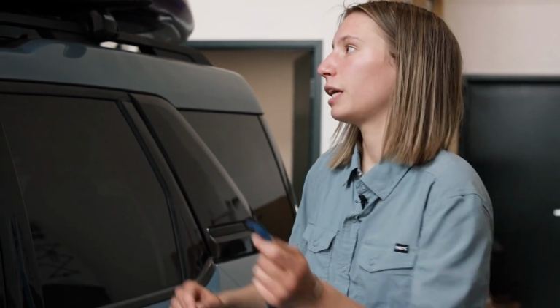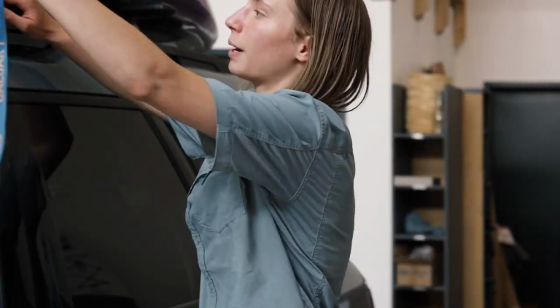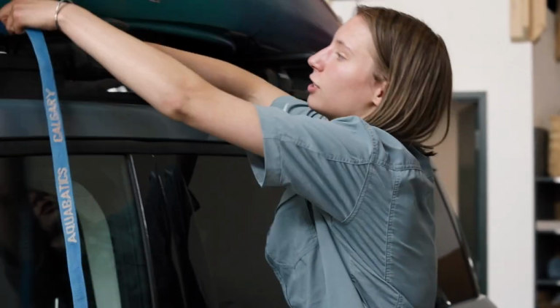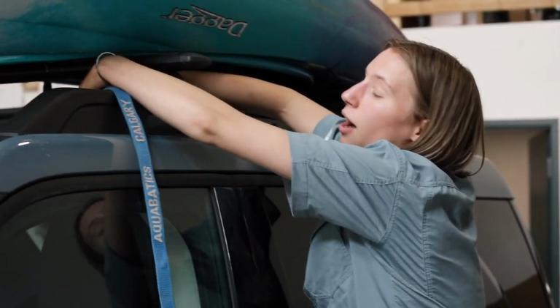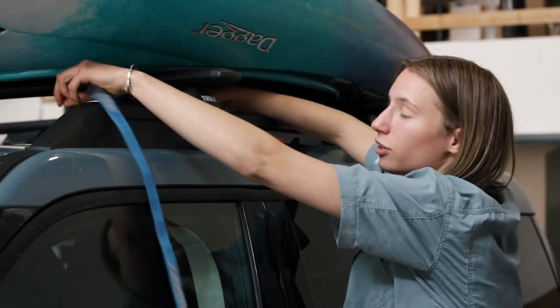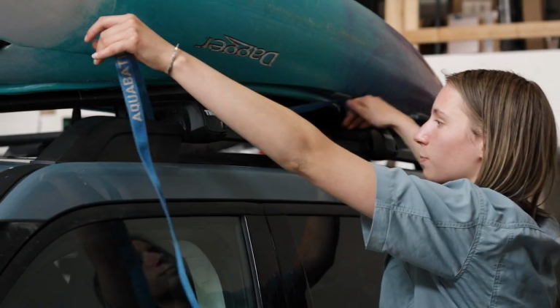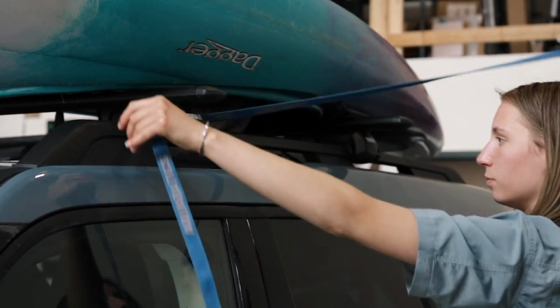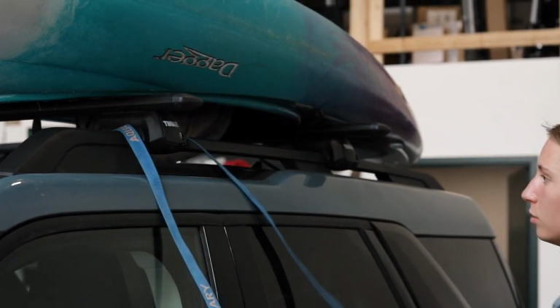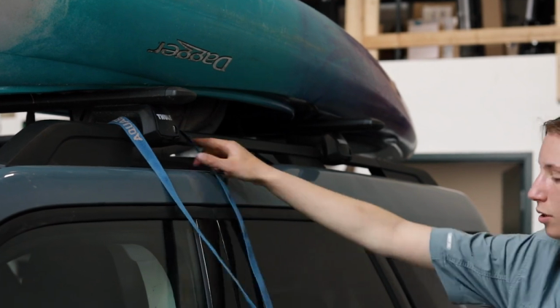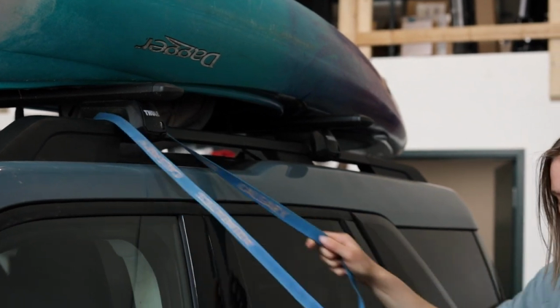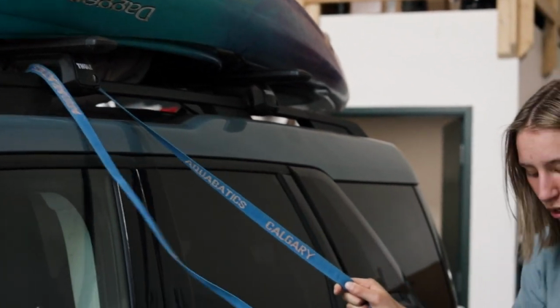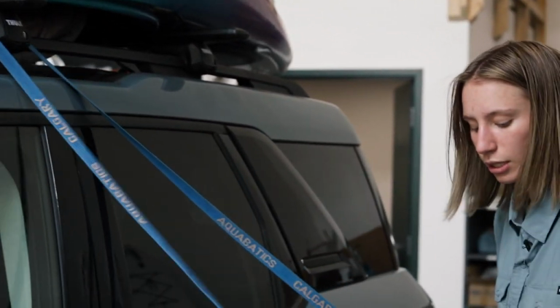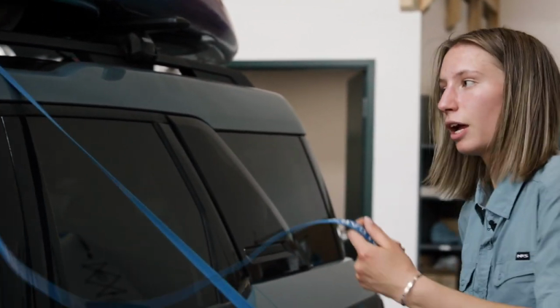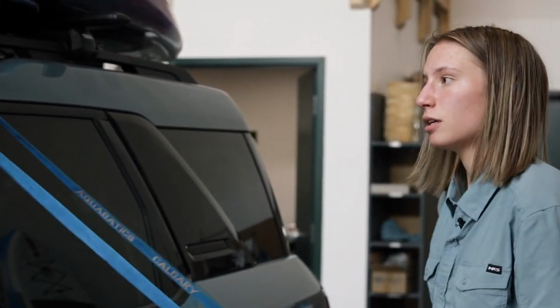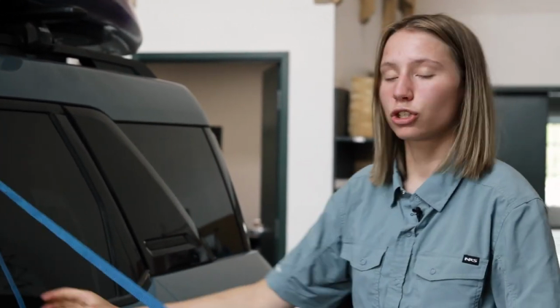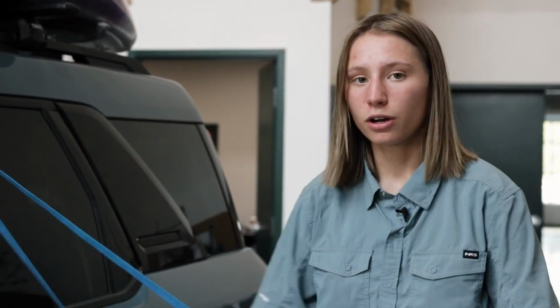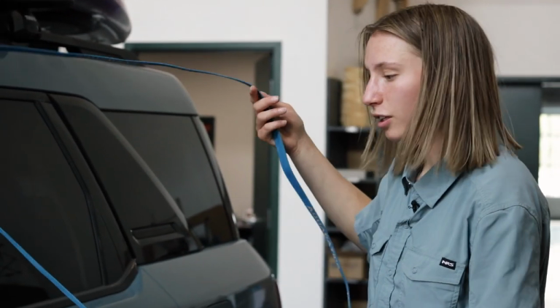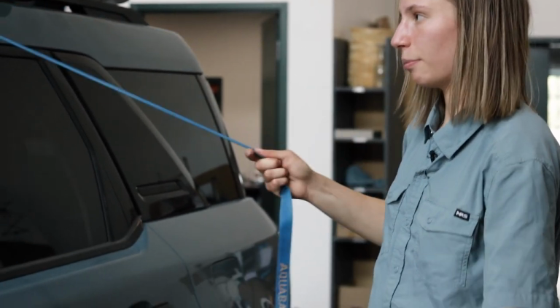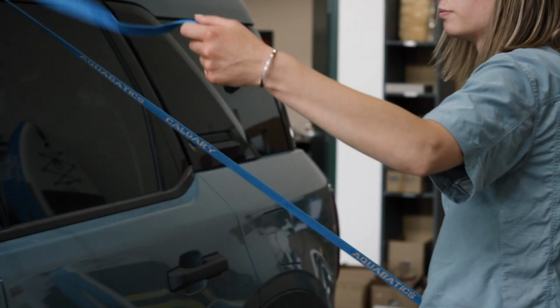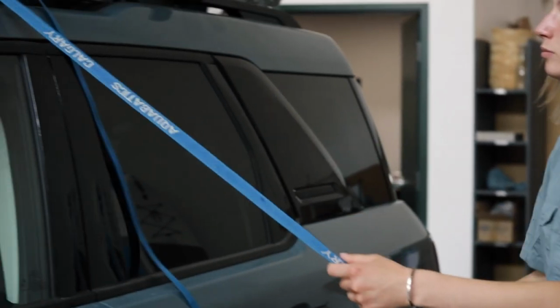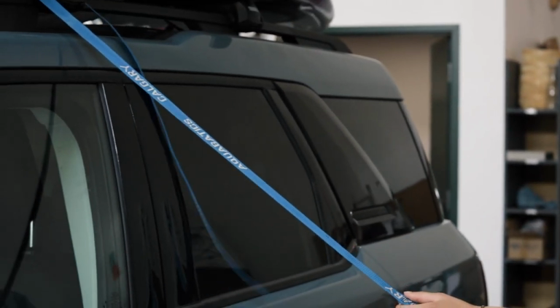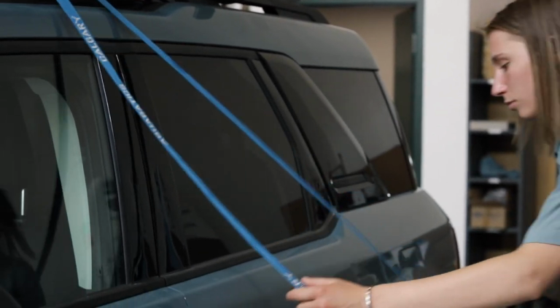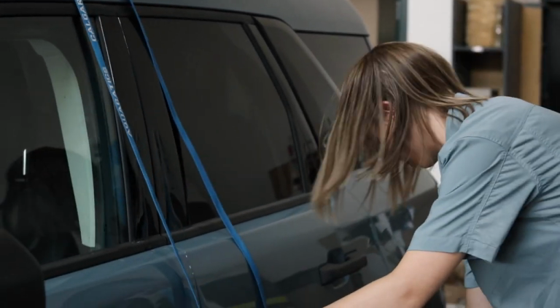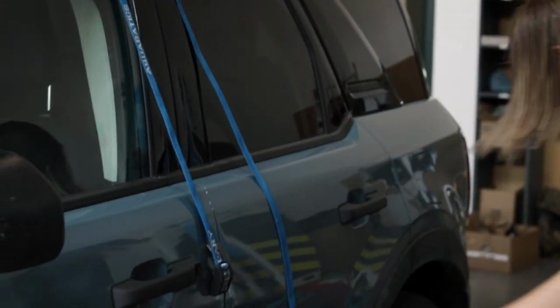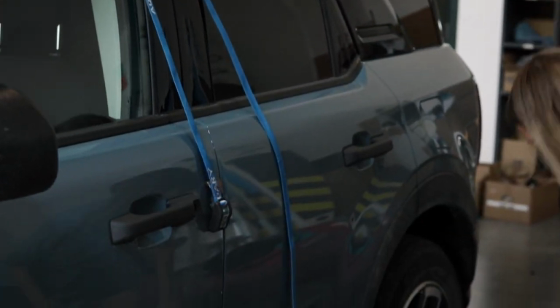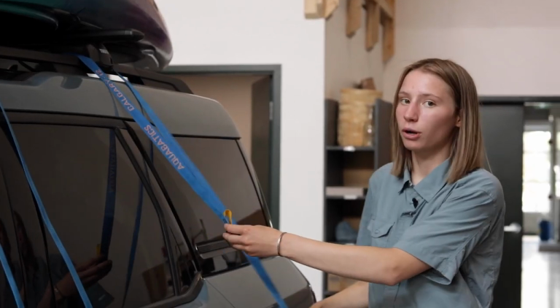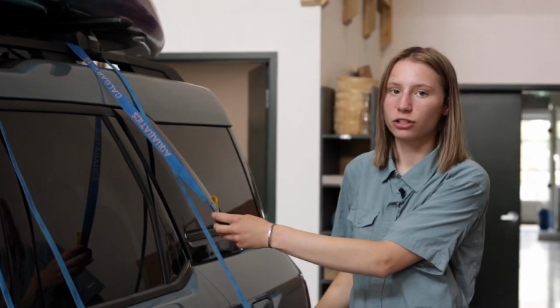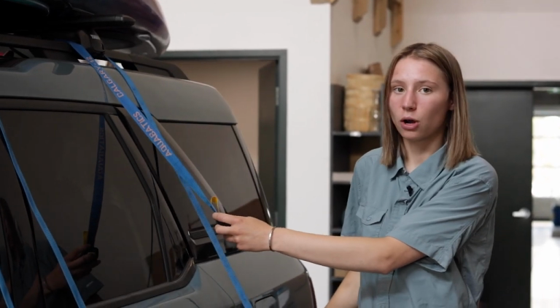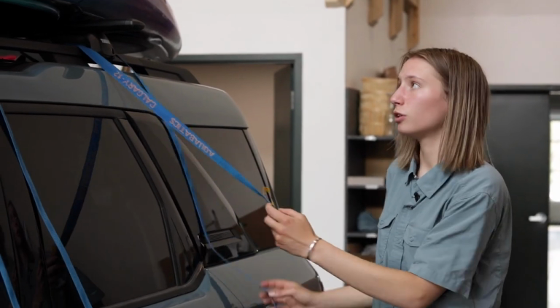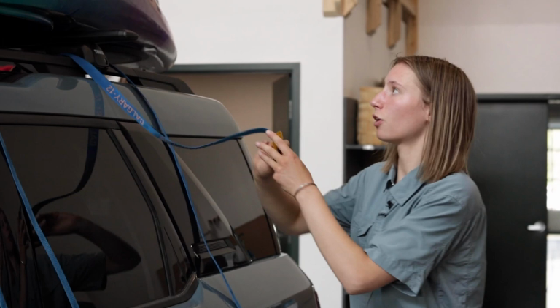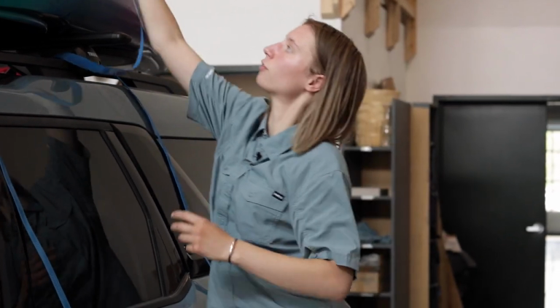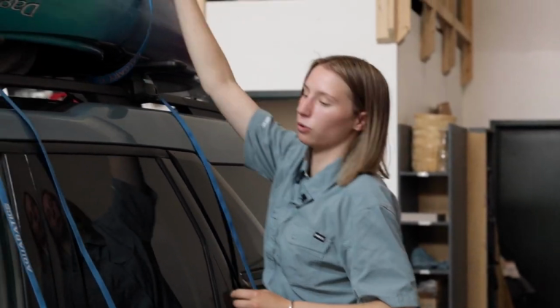Begin by placing the strap under the crossbar. Make sure that the buckle end is shorter than the strap end. Once you have your straps on, you can throw them over the boat.